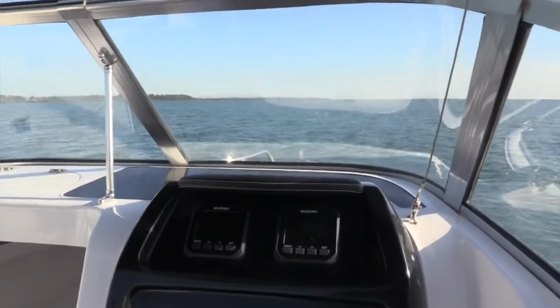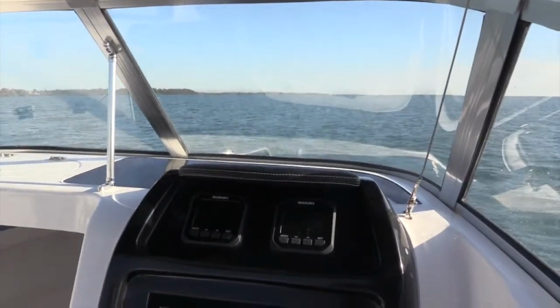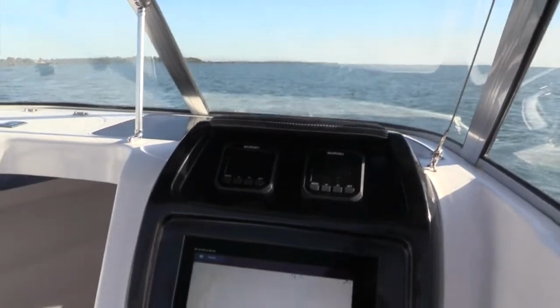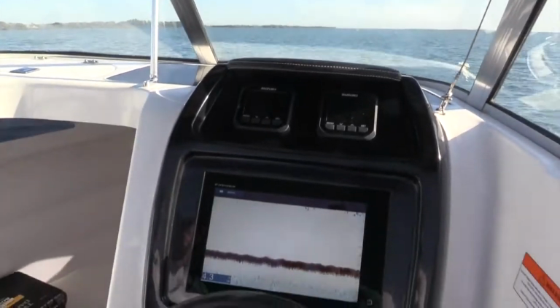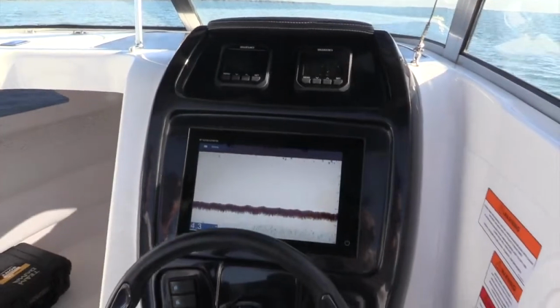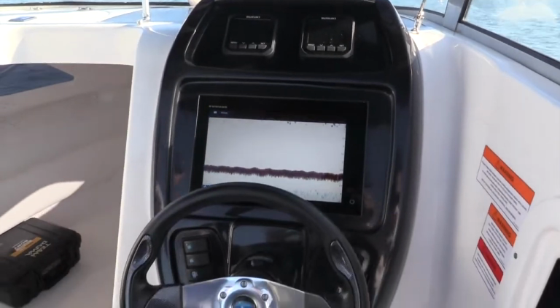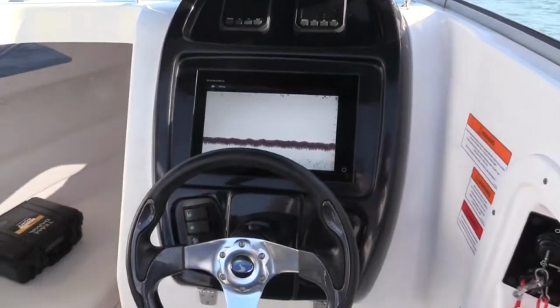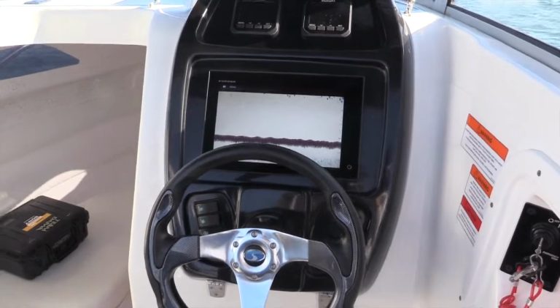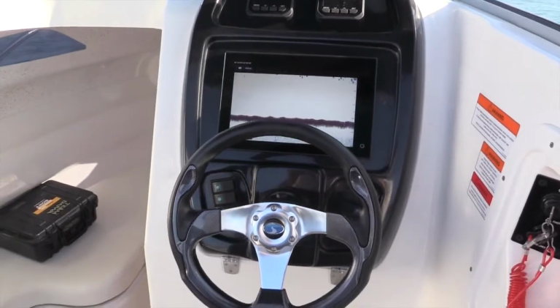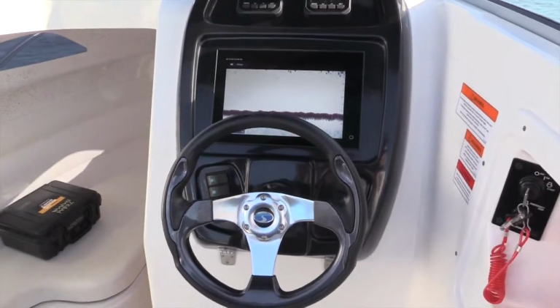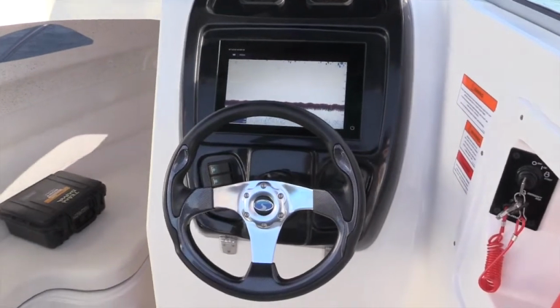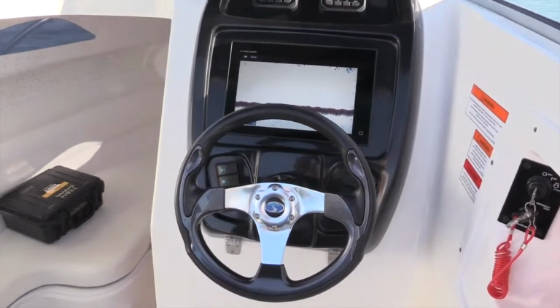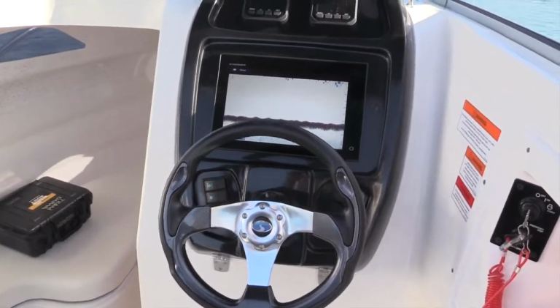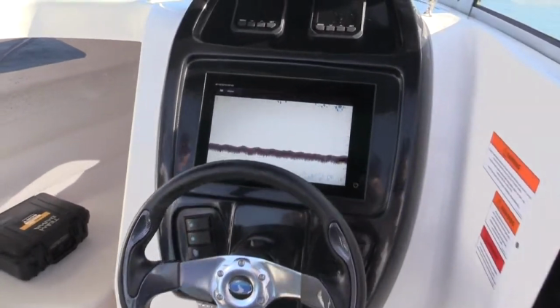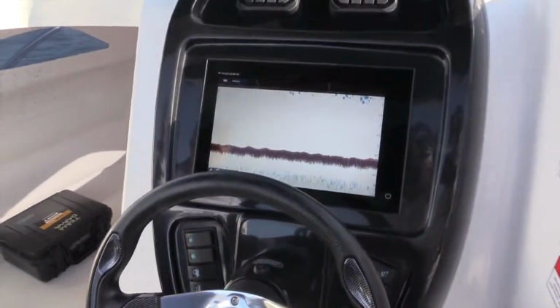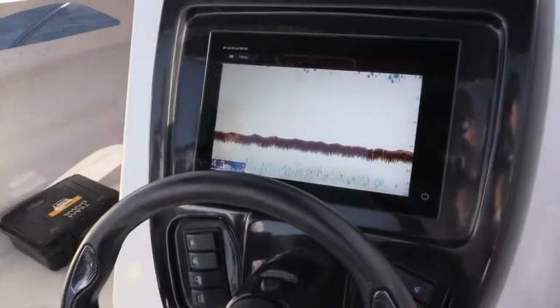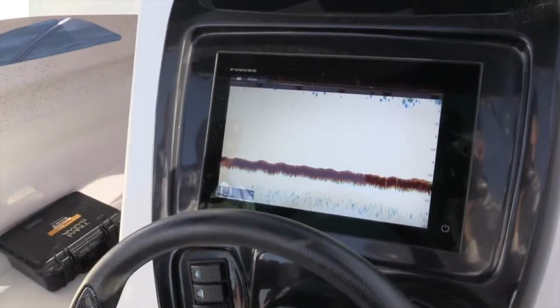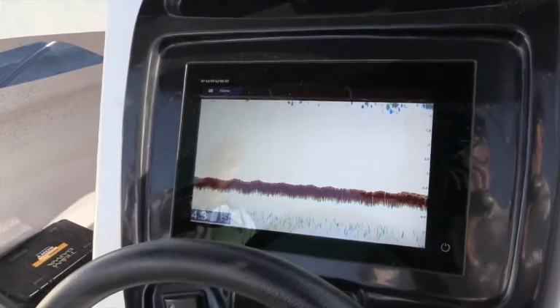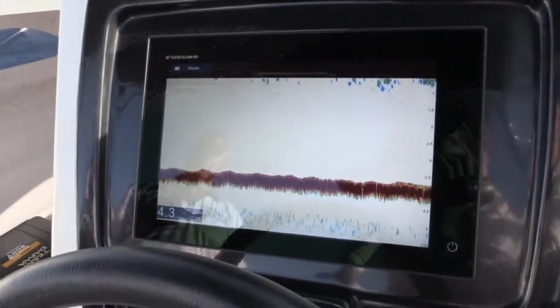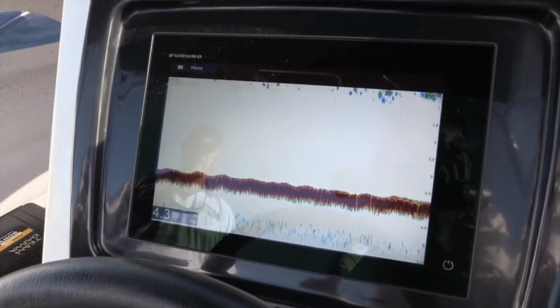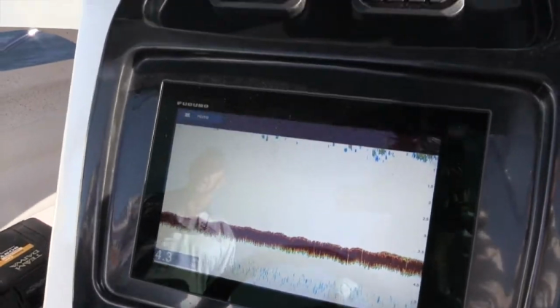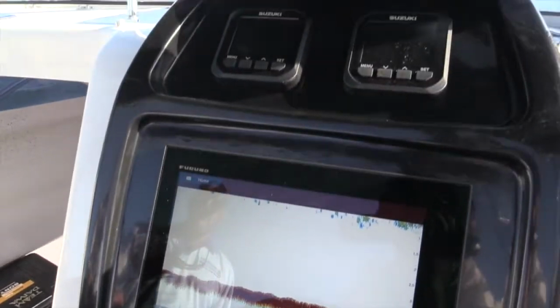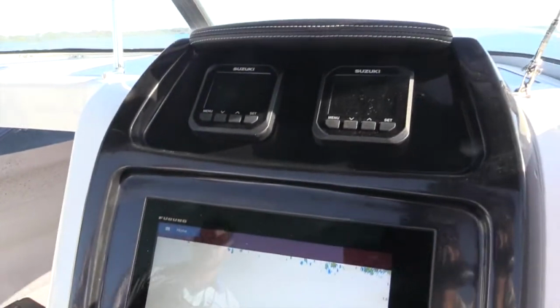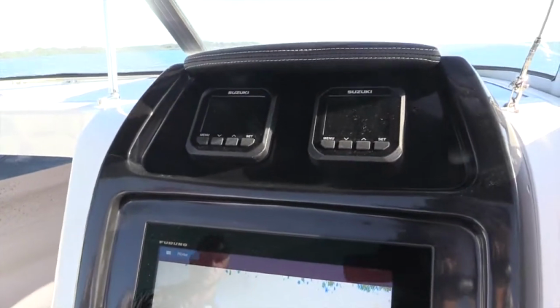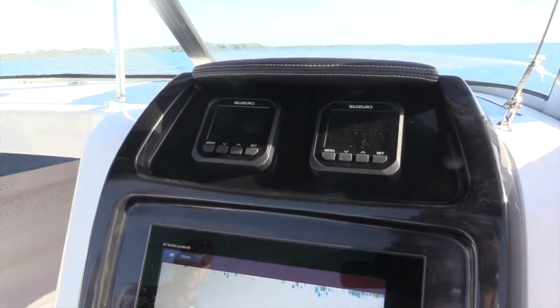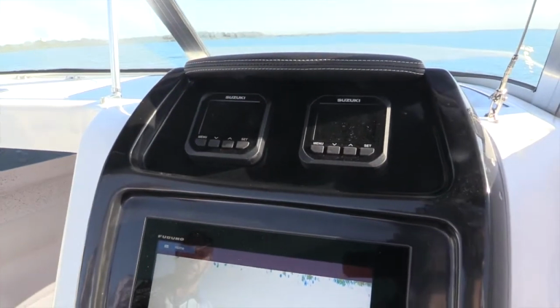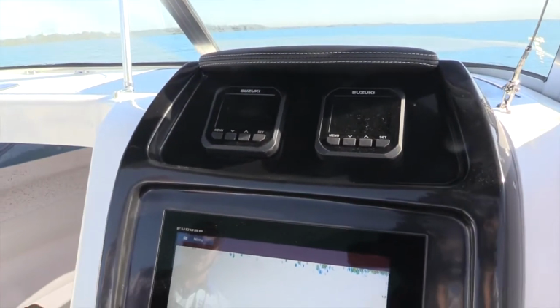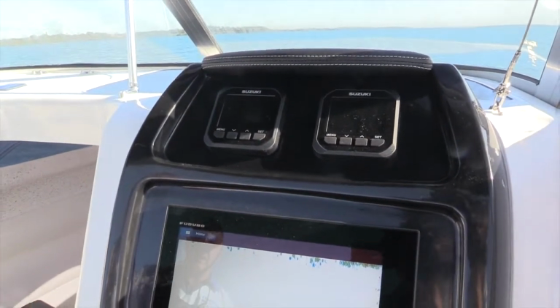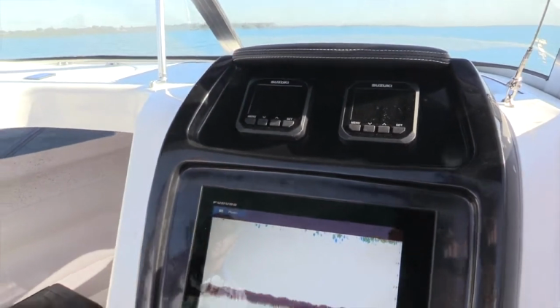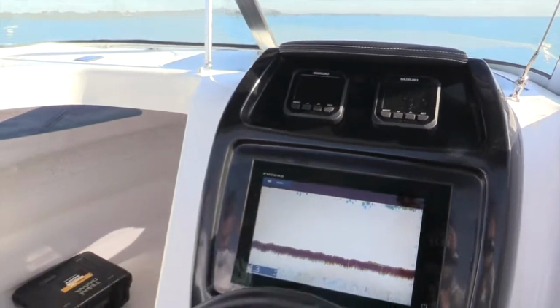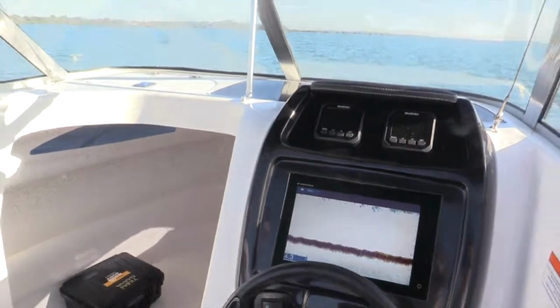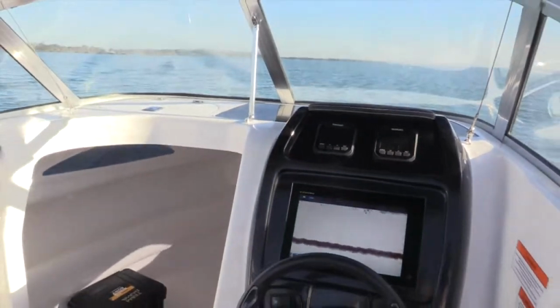We find nowadays that the dash is becoming a simpler and simpler item on the boat. People require less clutter — gone are the days of big sounders sticking up on dashes and so forth. Everyone wants it in the dash, nice and tidy.